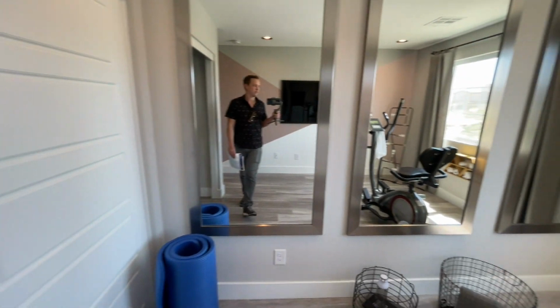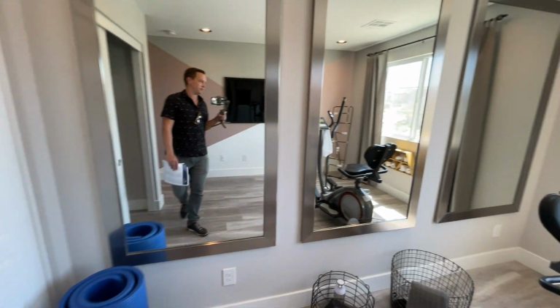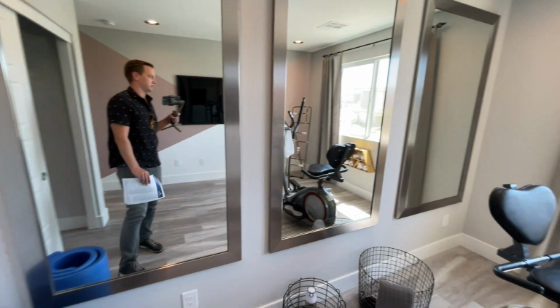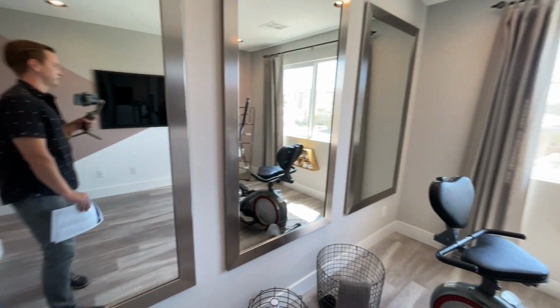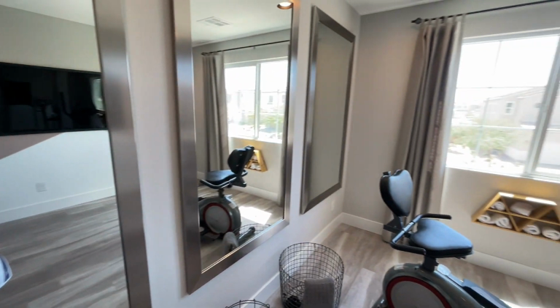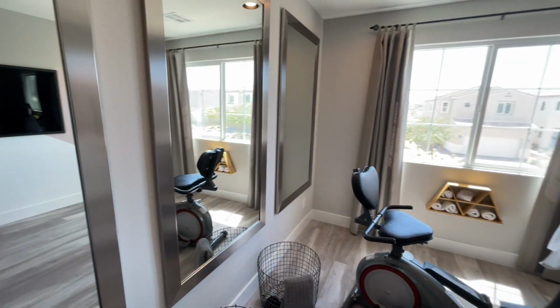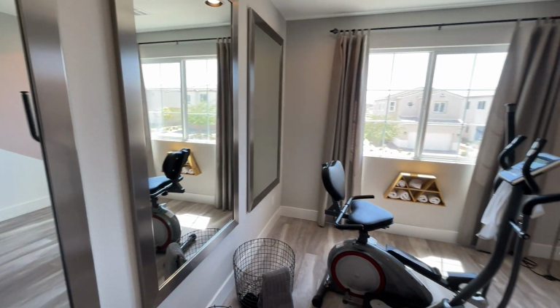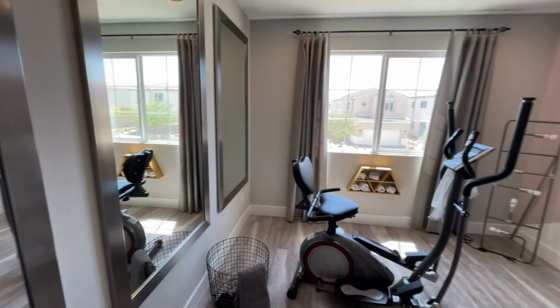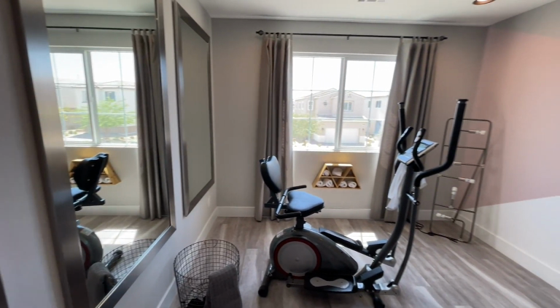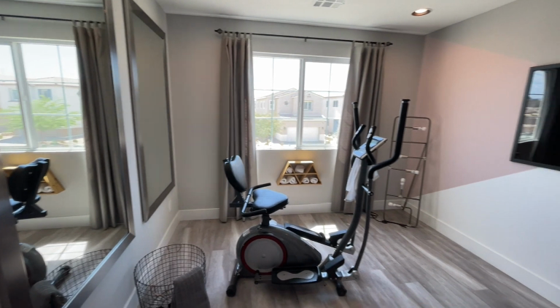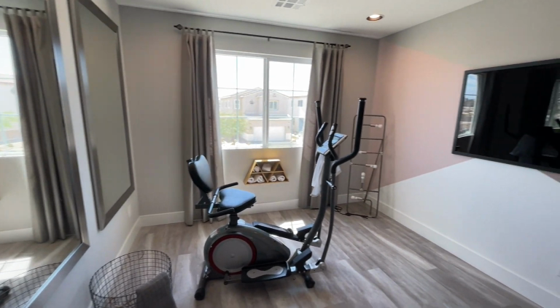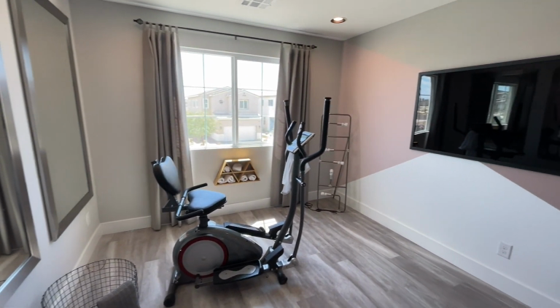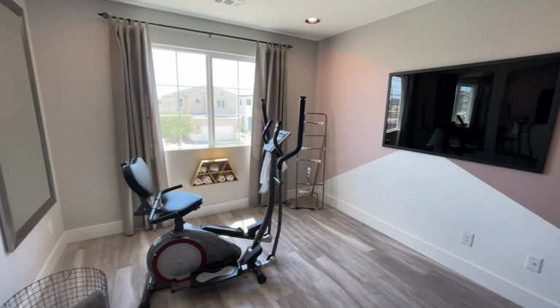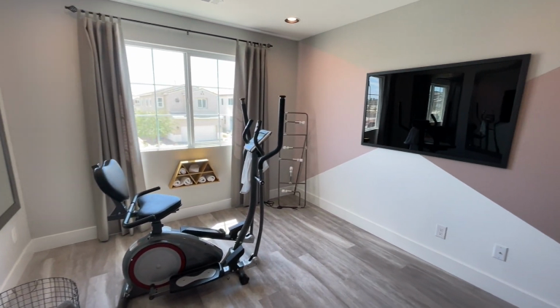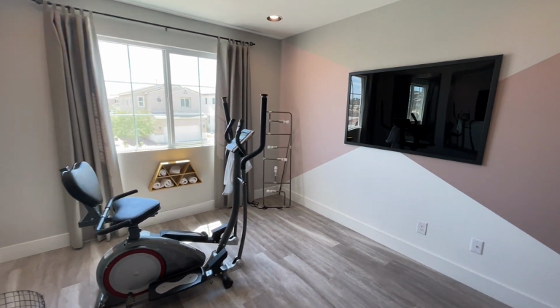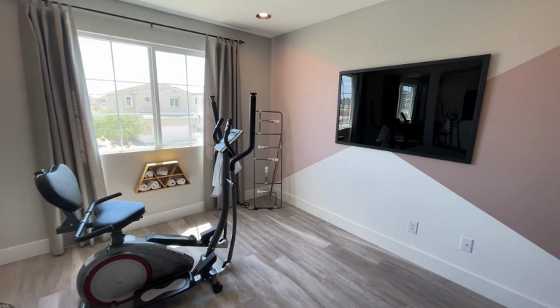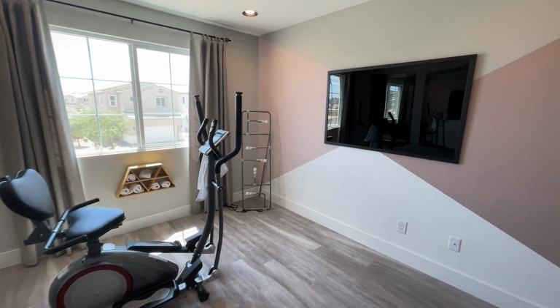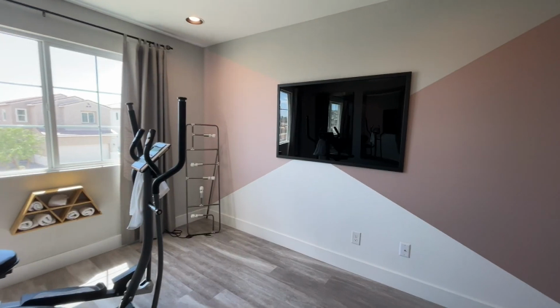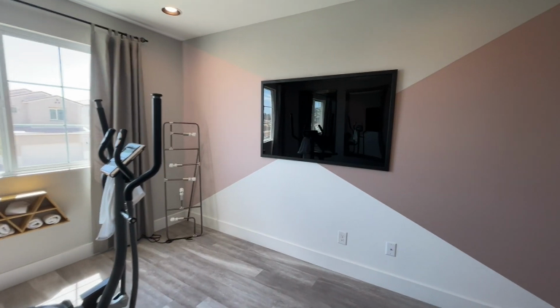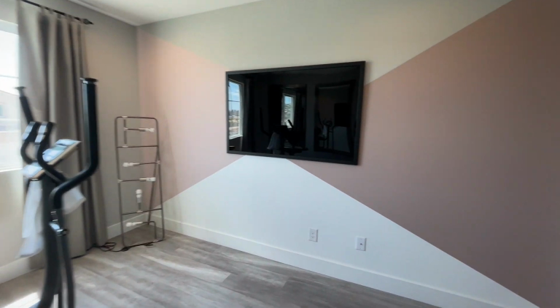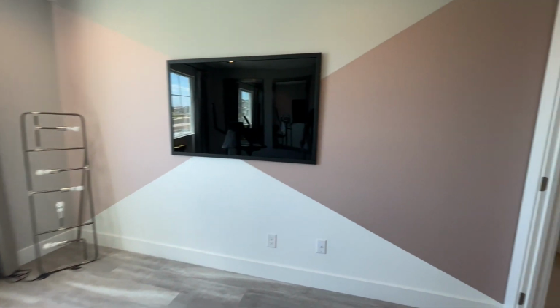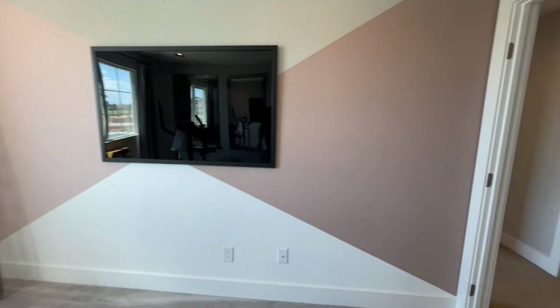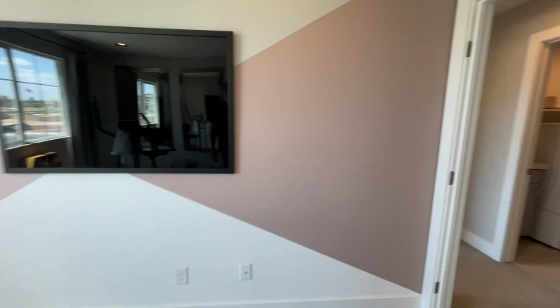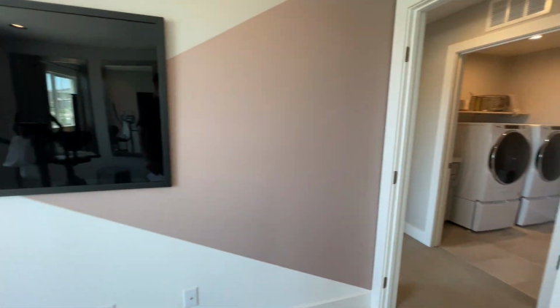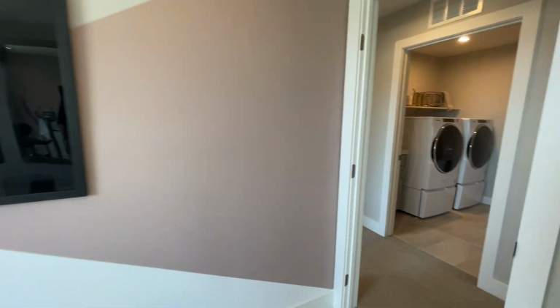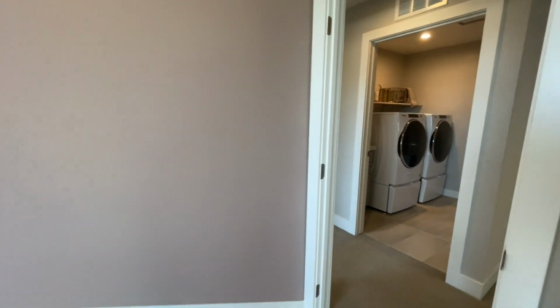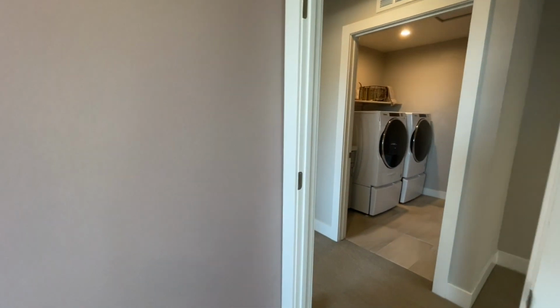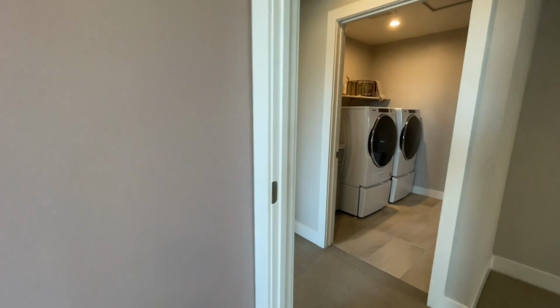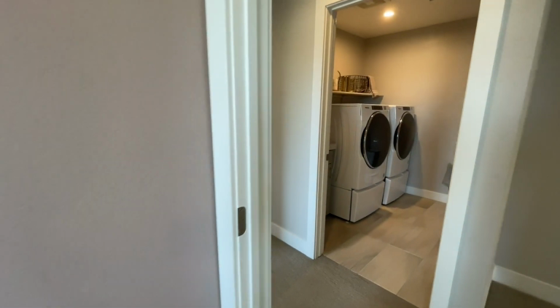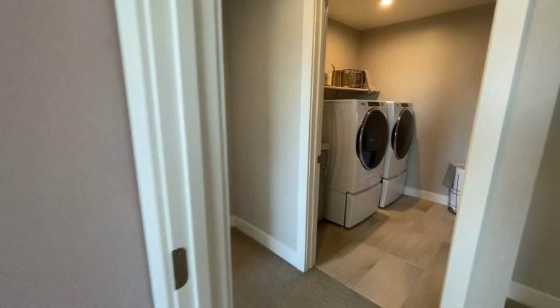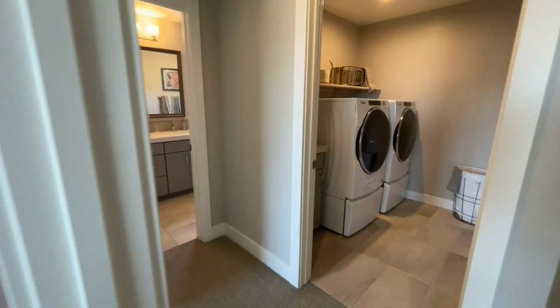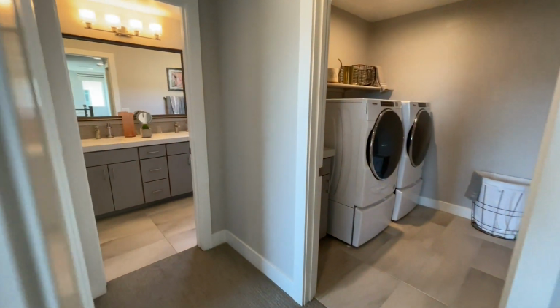Fiancée would love this room — she already has her boudoir, so she has her own room right now. Coming on out of this room, before we check out the laundry, we'll make our way all the way around.